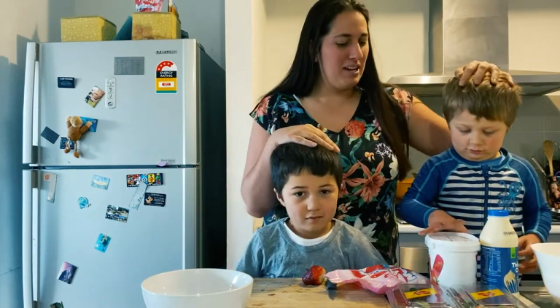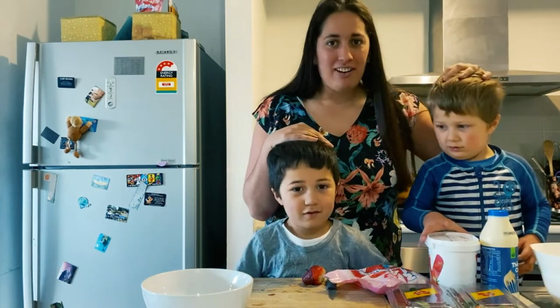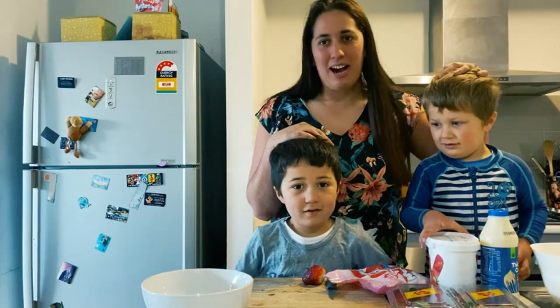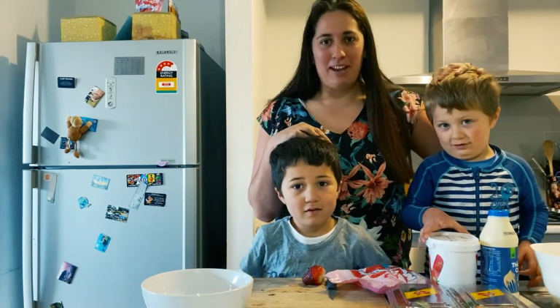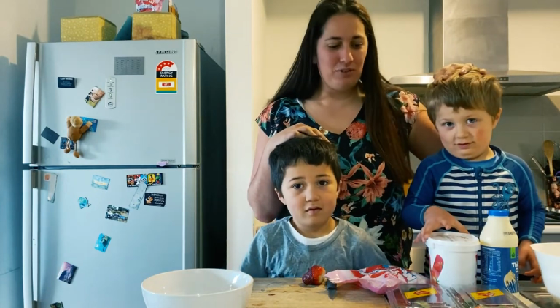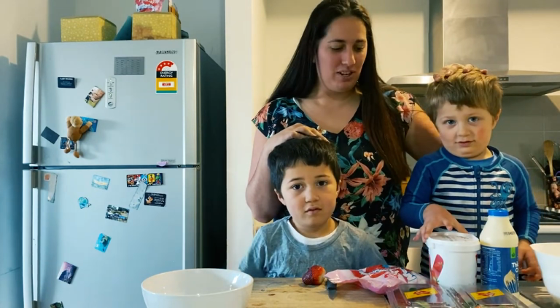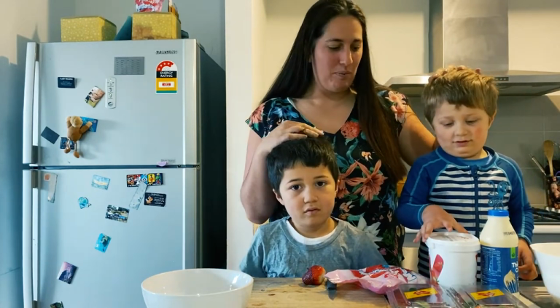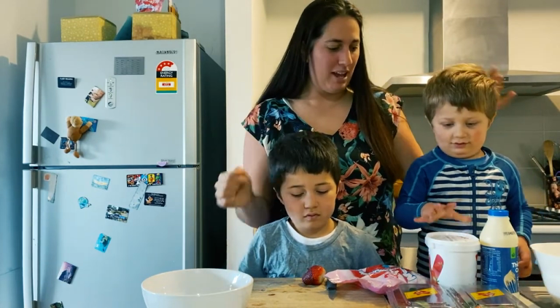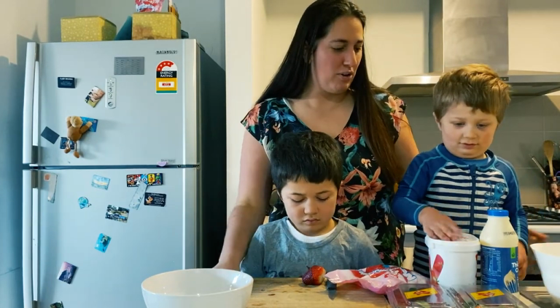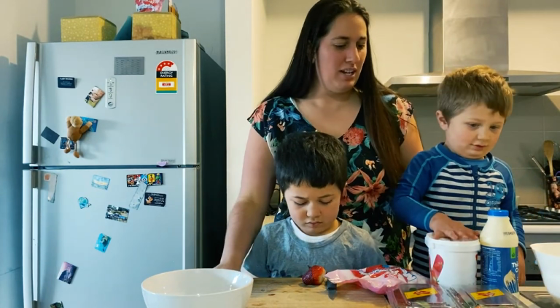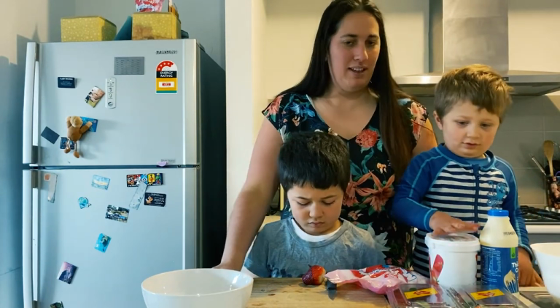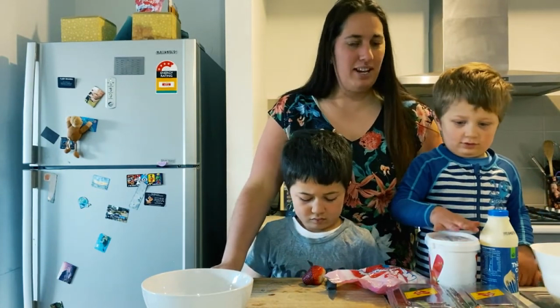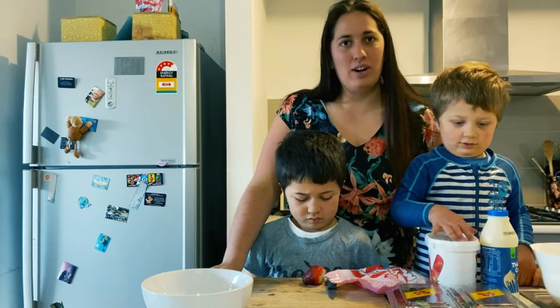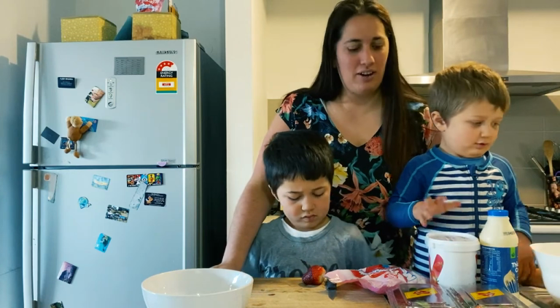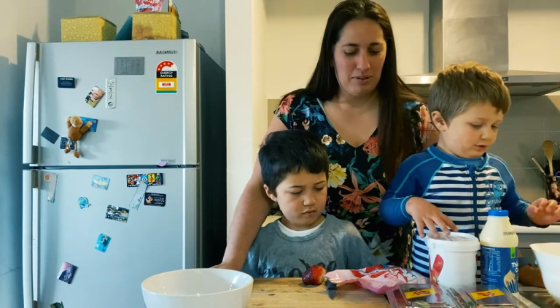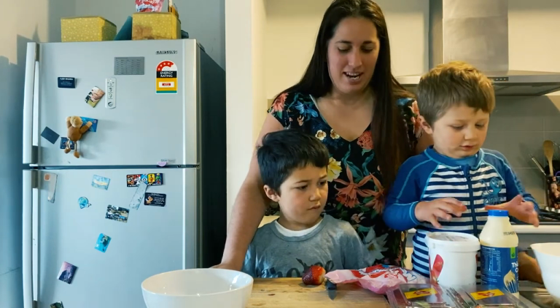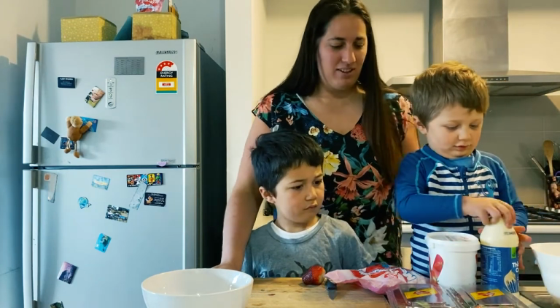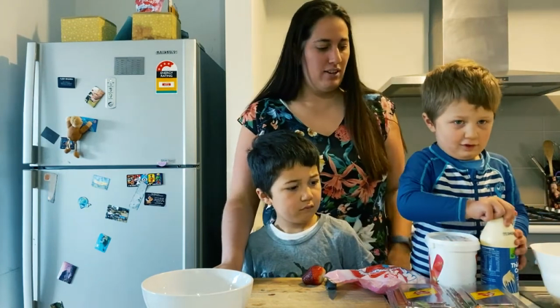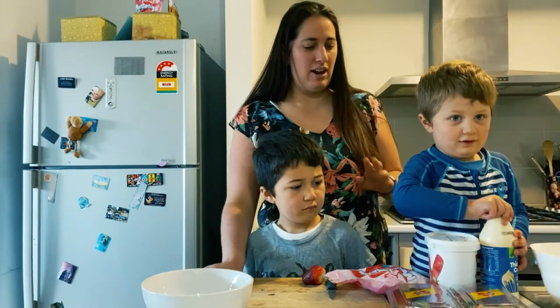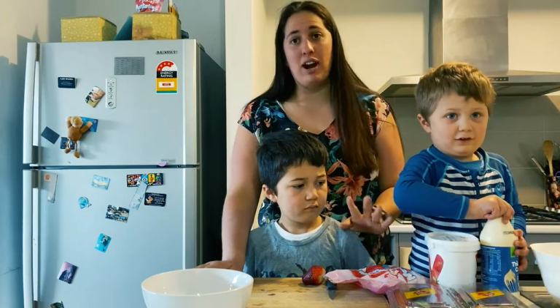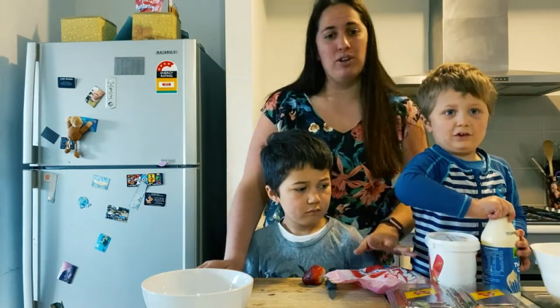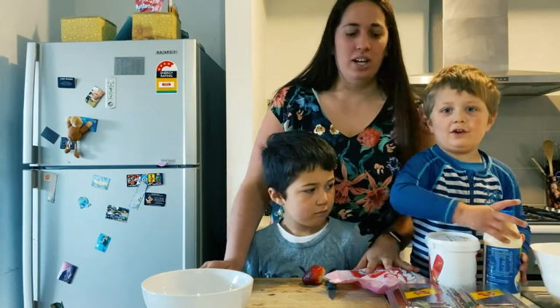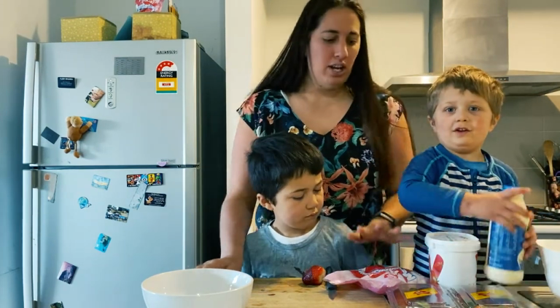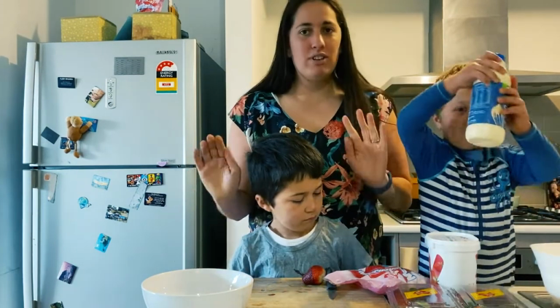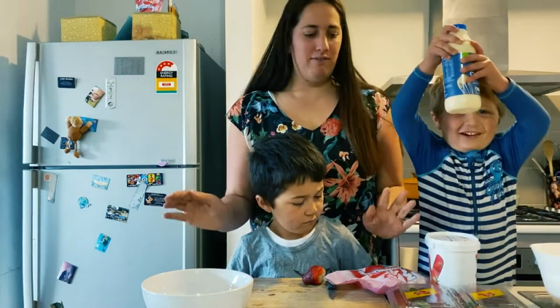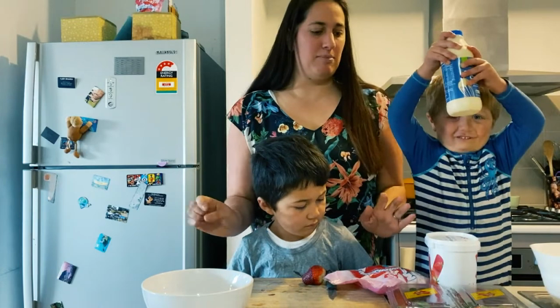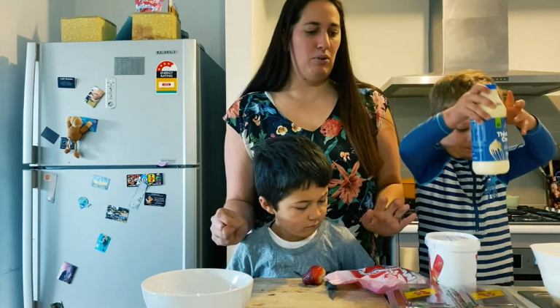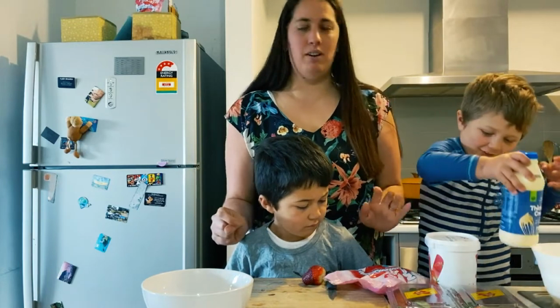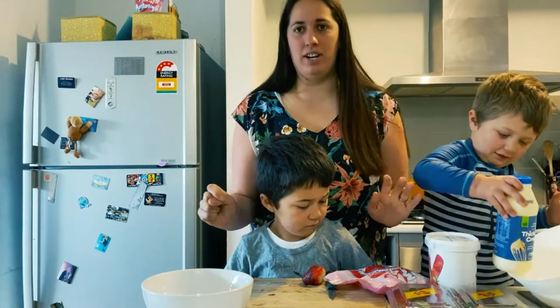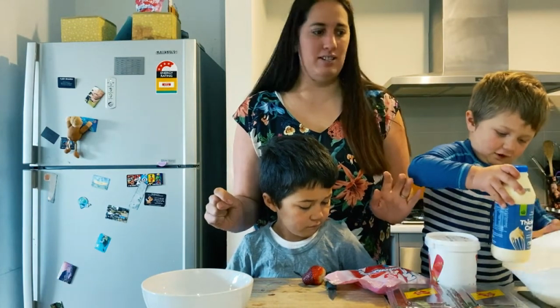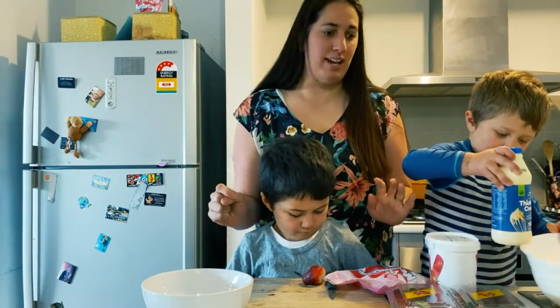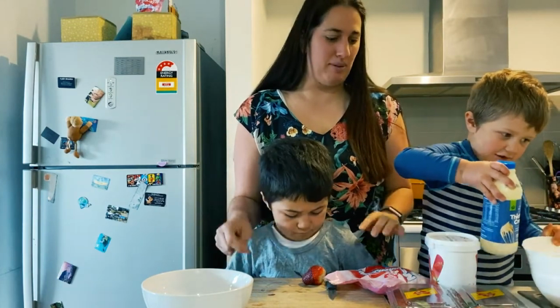Amon and Carter are going to help me make the first video making the Ambrosia, and then Lily and Orin are going to help us with the next video. Alright, so for Ambrosia it's really, really simple ingredients and really easy to make.